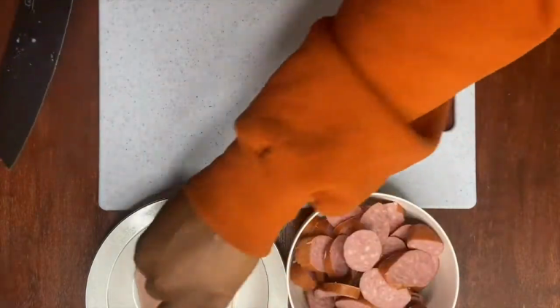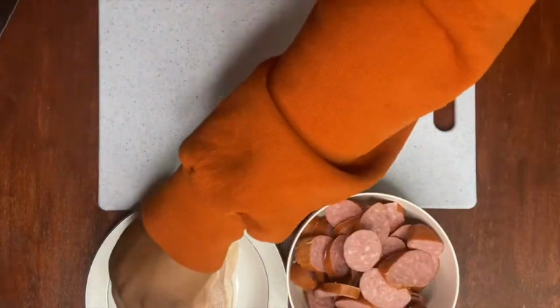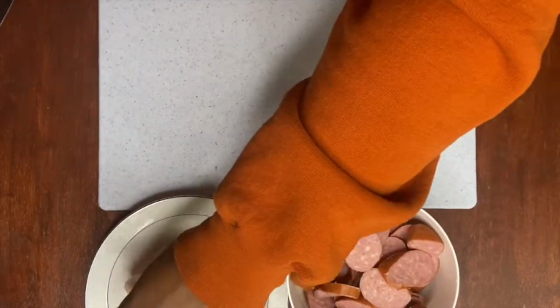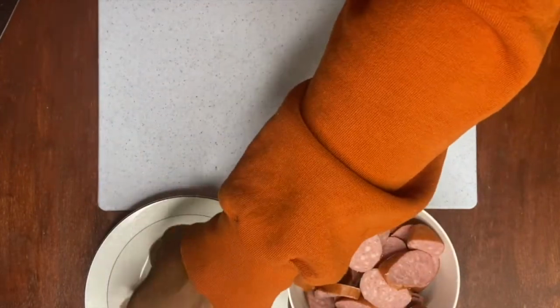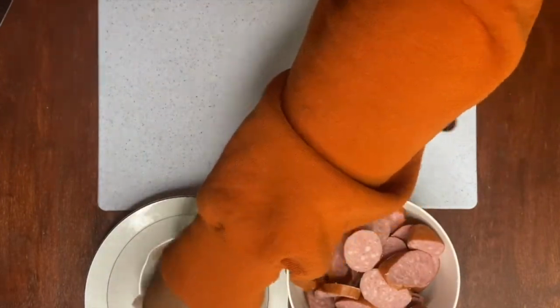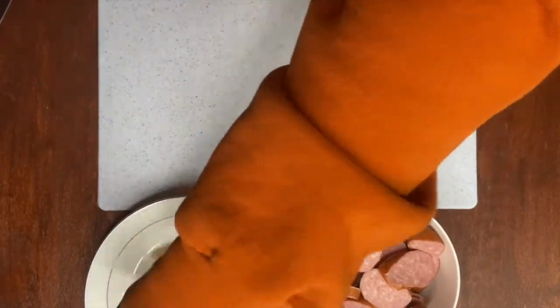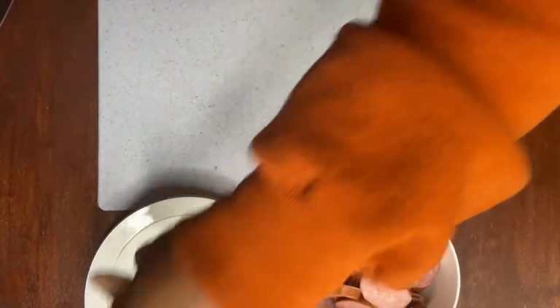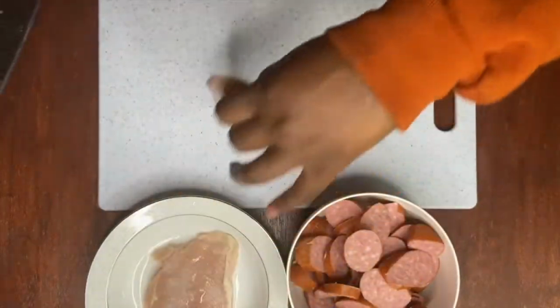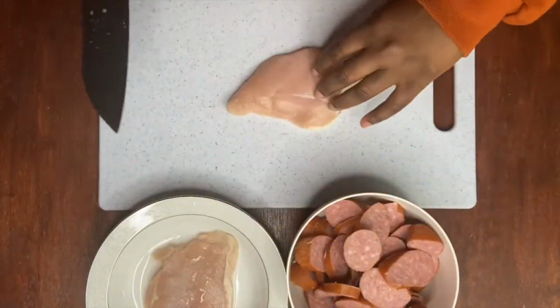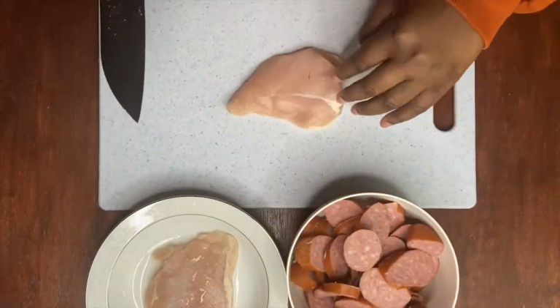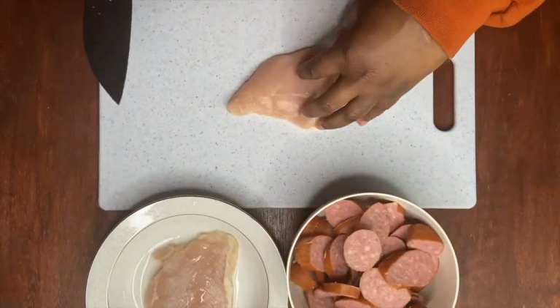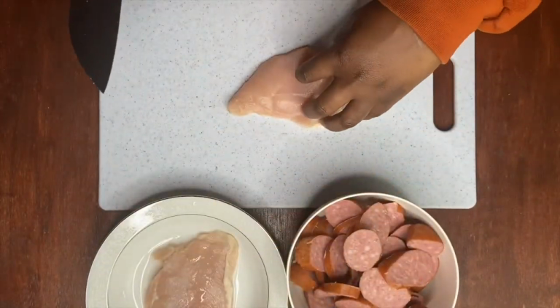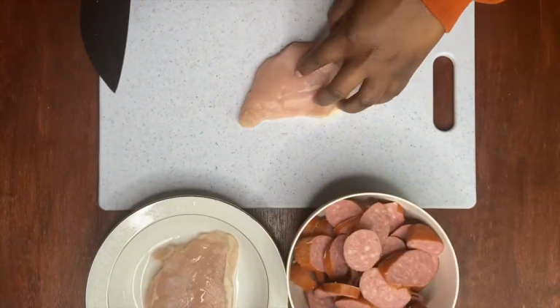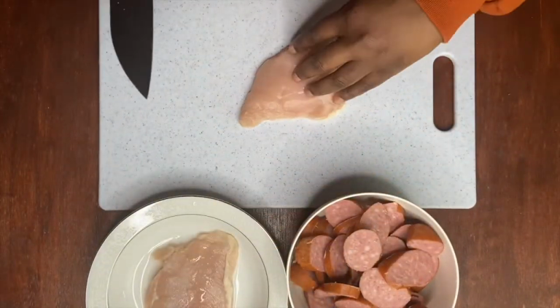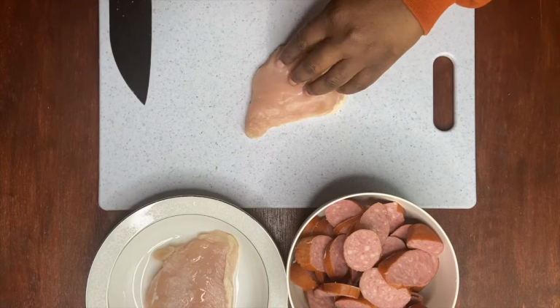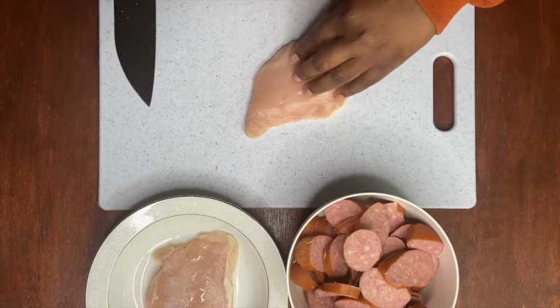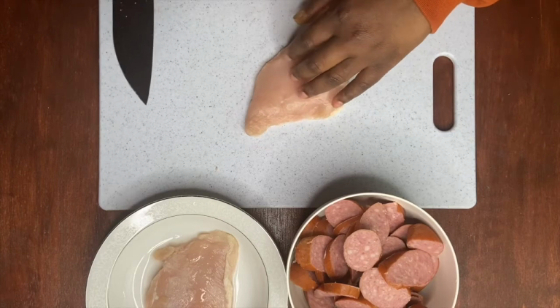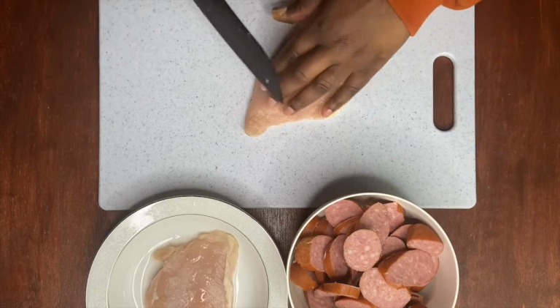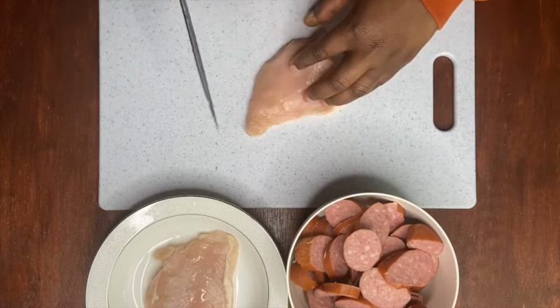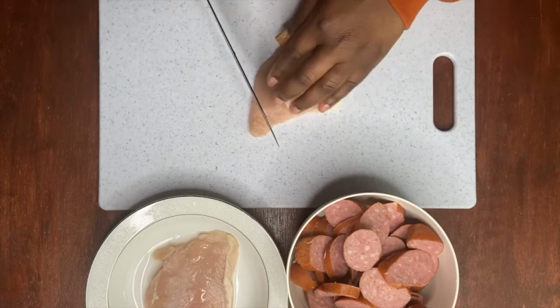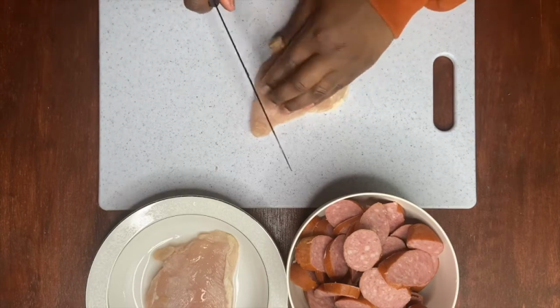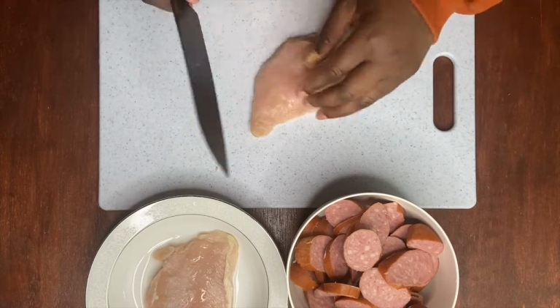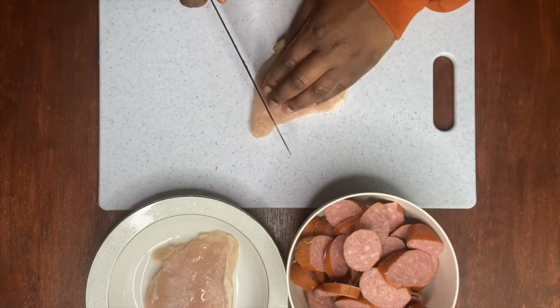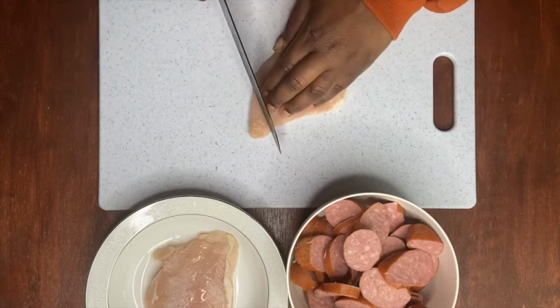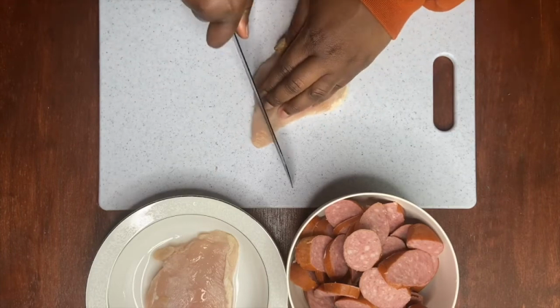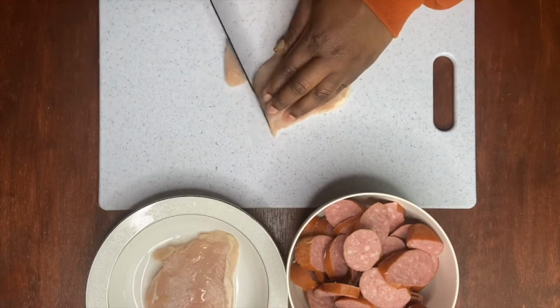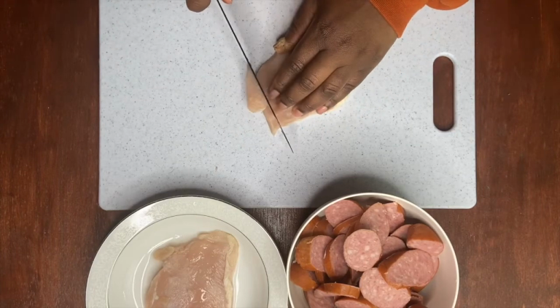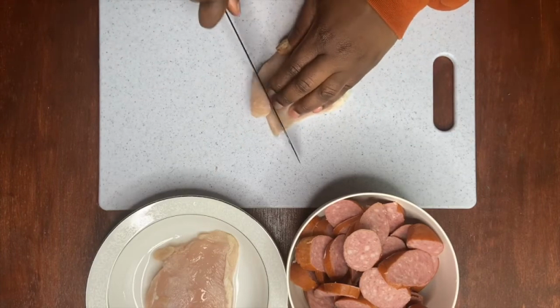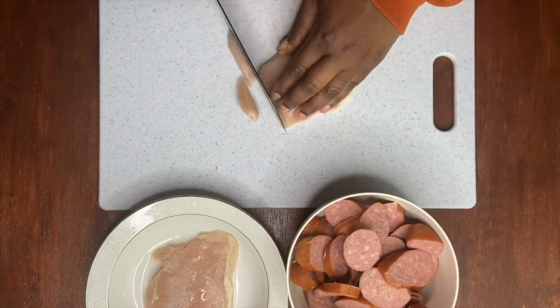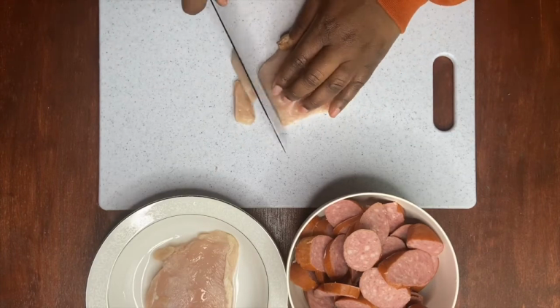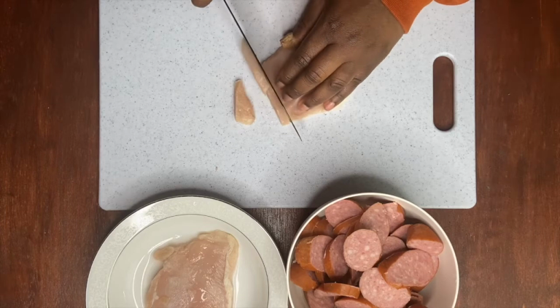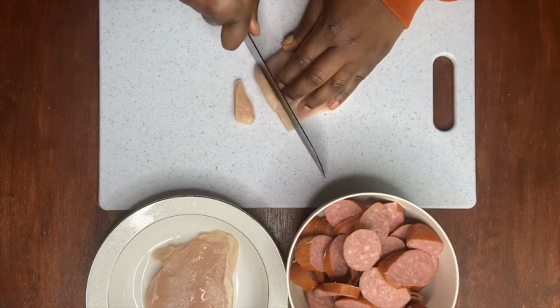Now we're going to cut our chicken breast. These are super thin — two pieces of chicken breast. I'm going to do the same thin-cut with the chicken so they cook really easily.